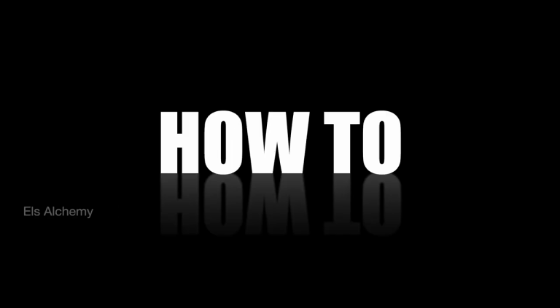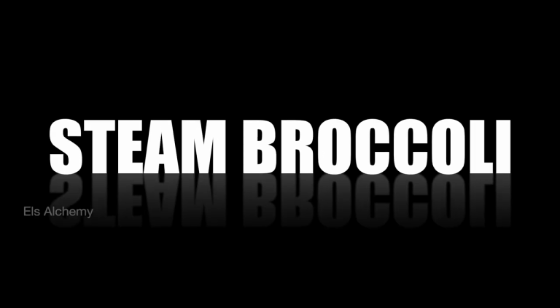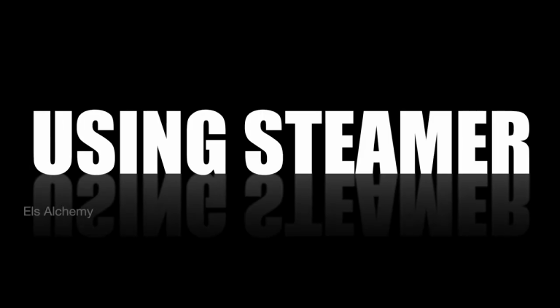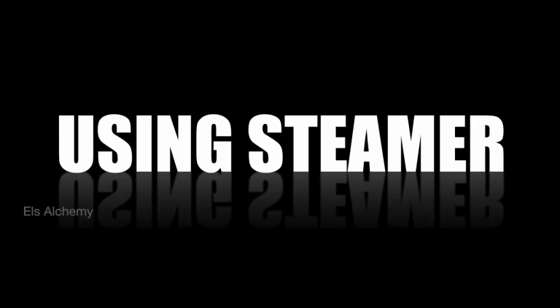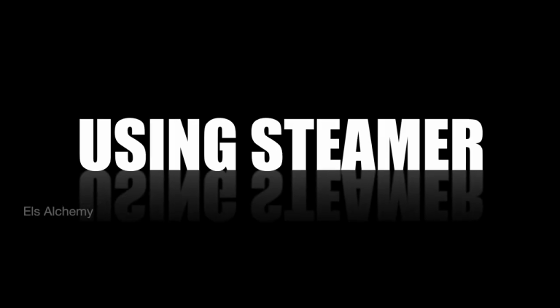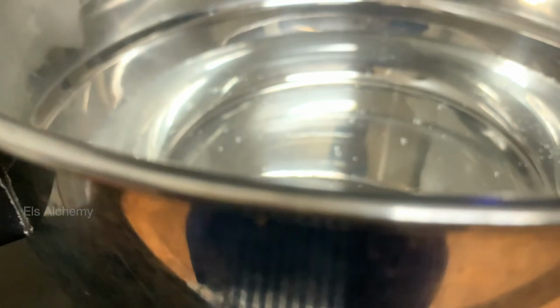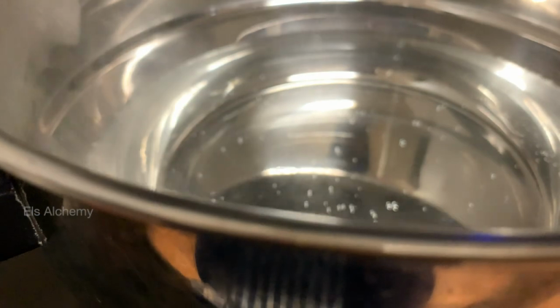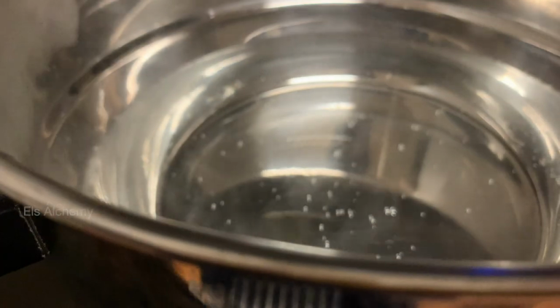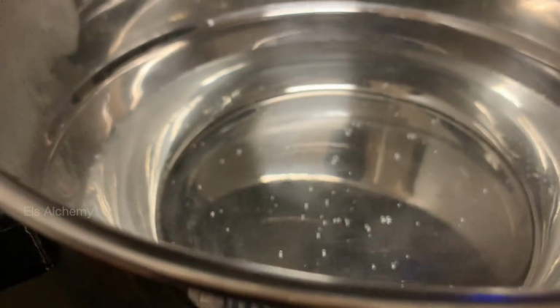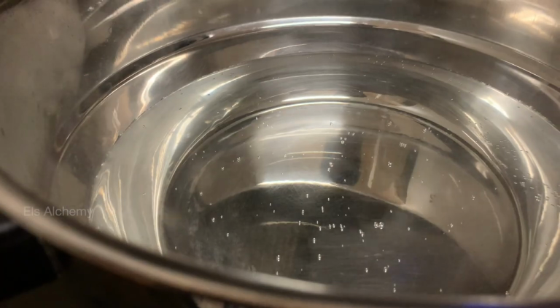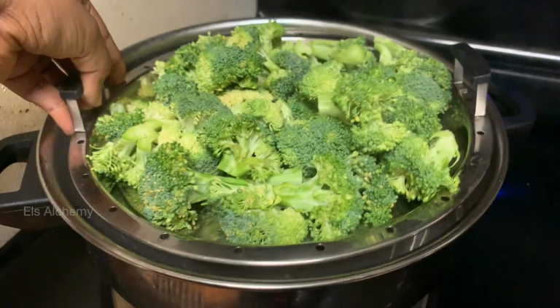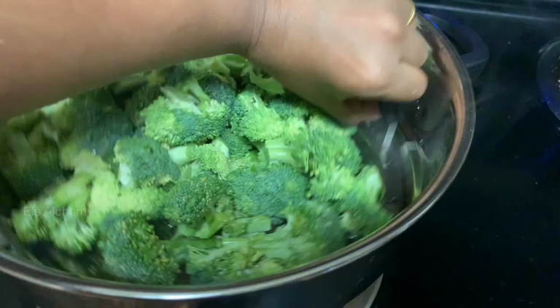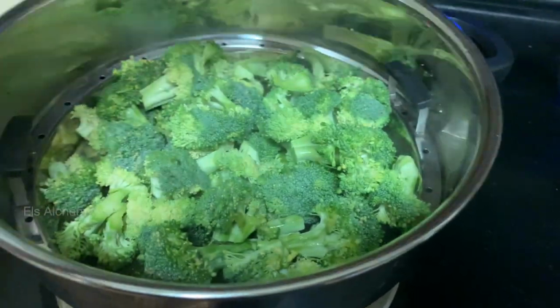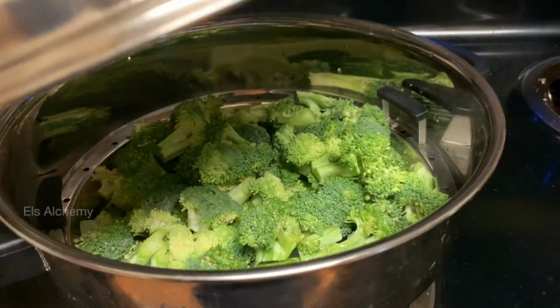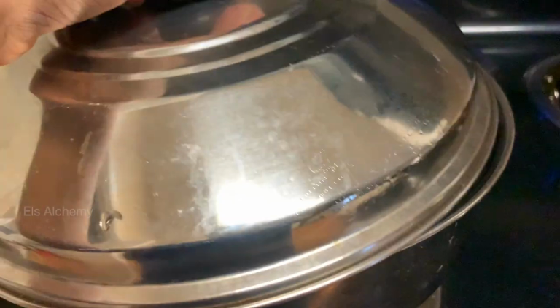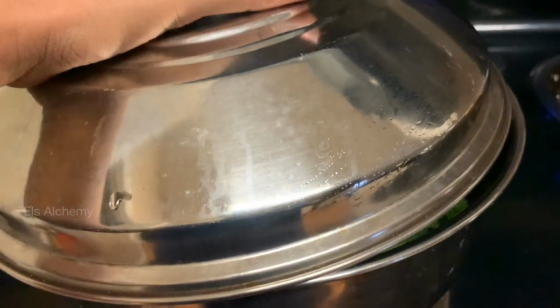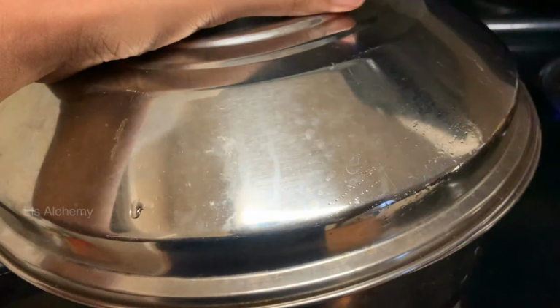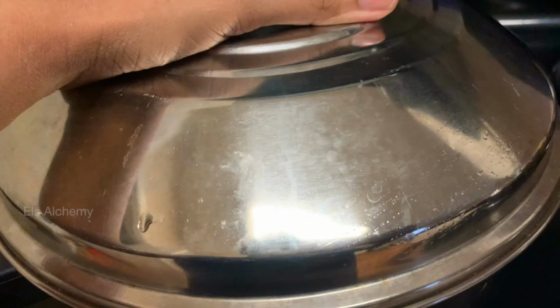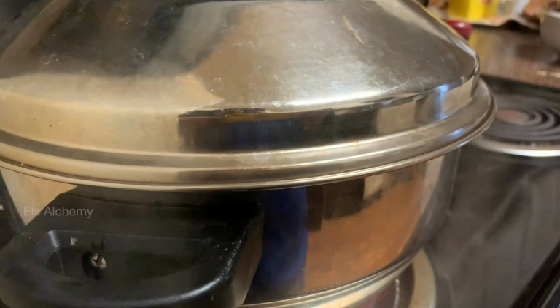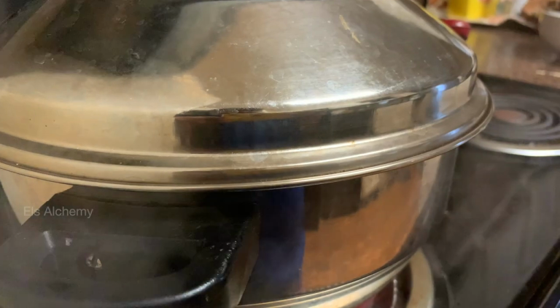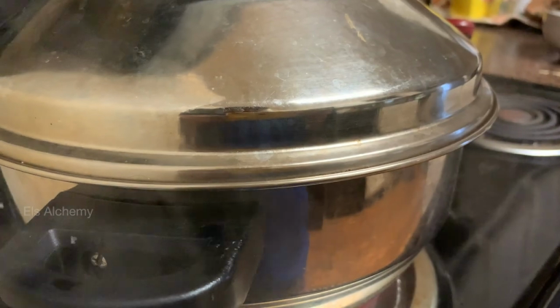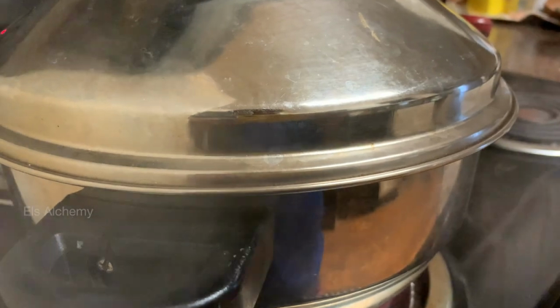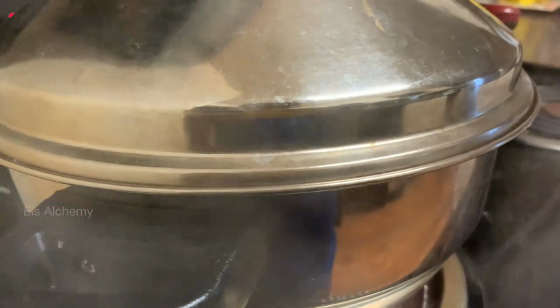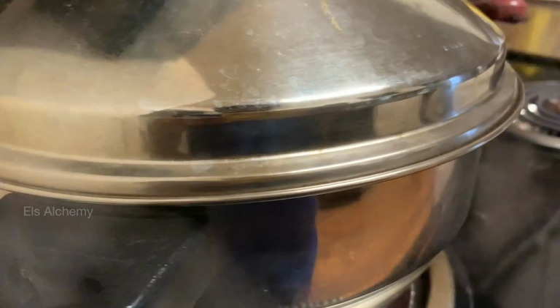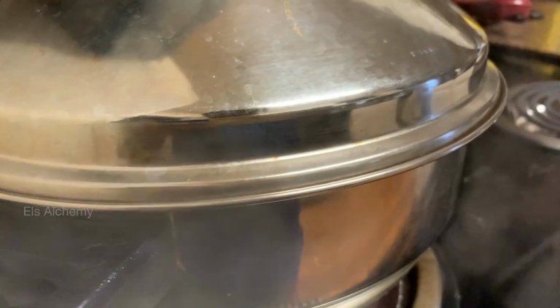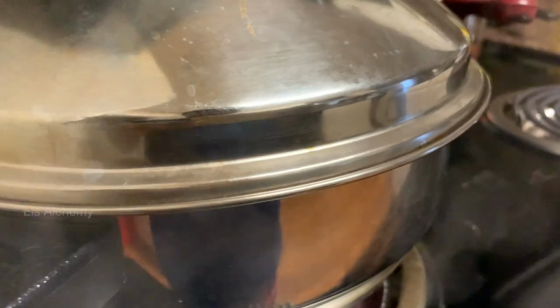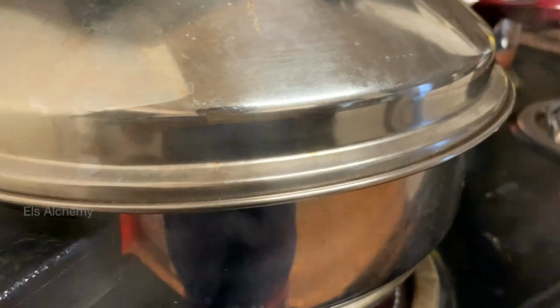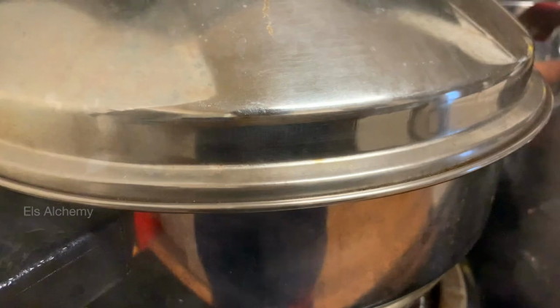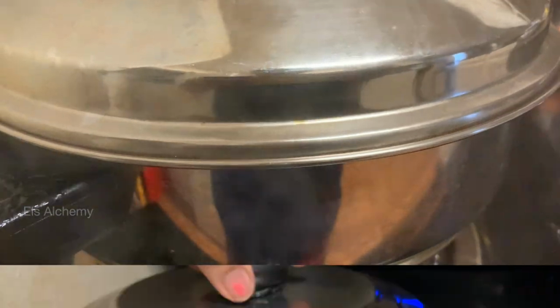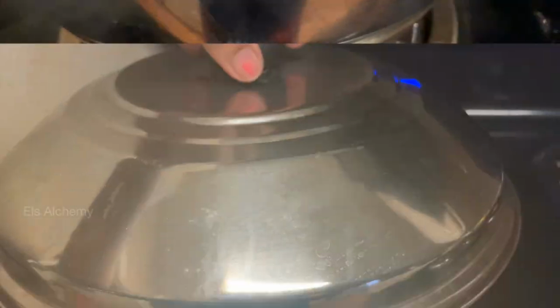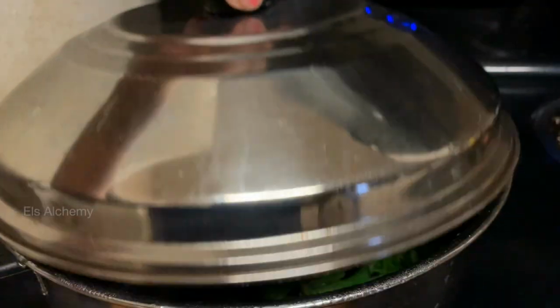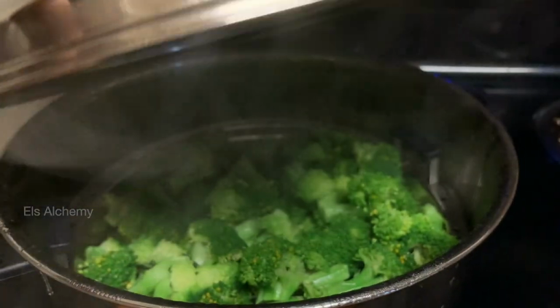The first method is to get the steamer ready. Get a pot of water boiling. Transfer the tray into the steamer and close the lid. You want the water to be boiling hot and not at room temperature.